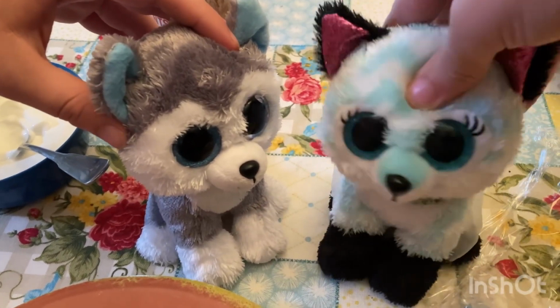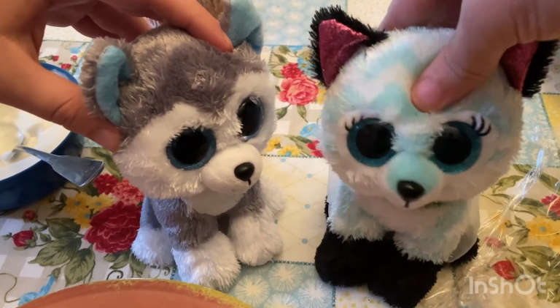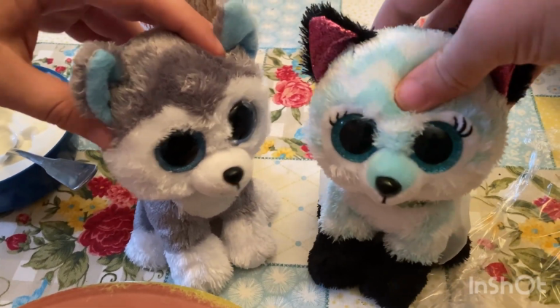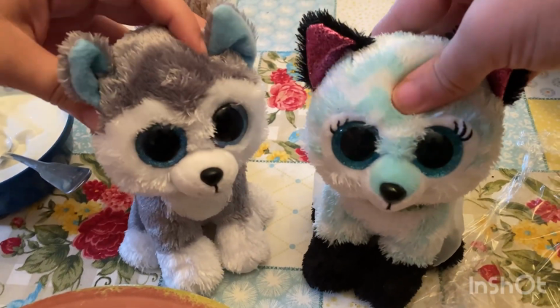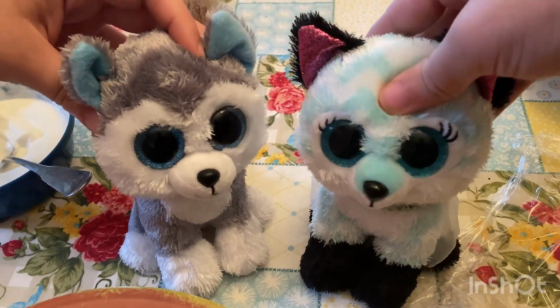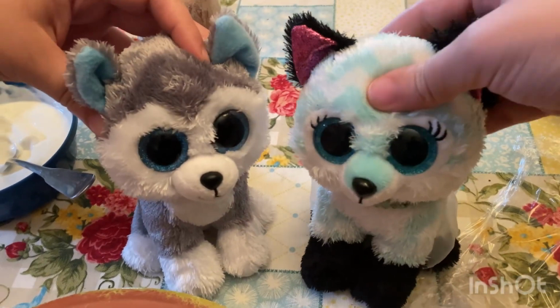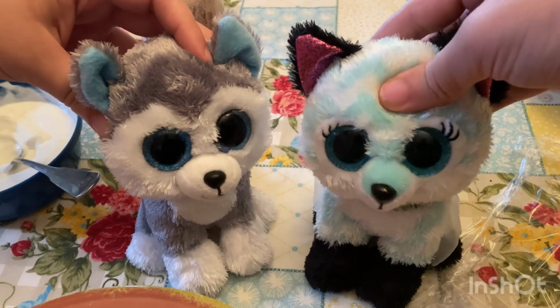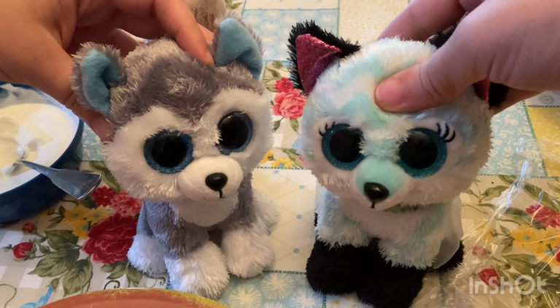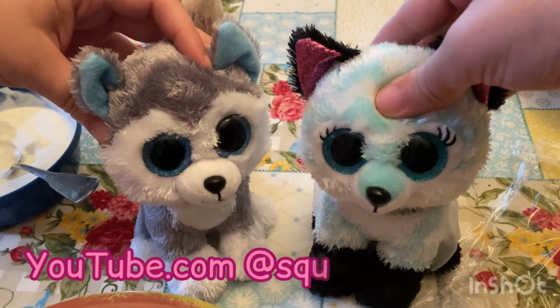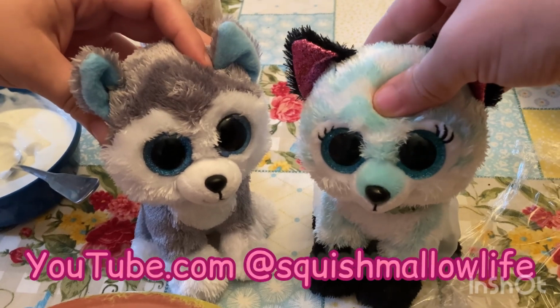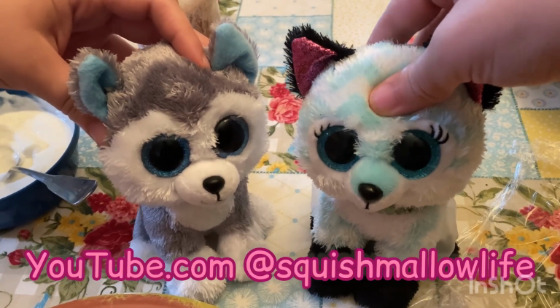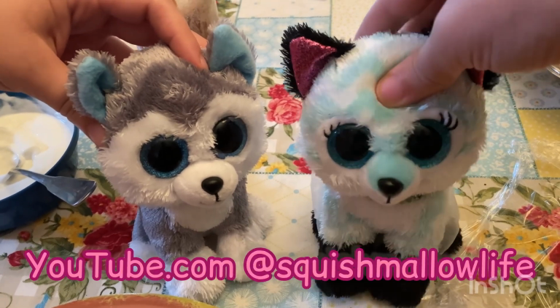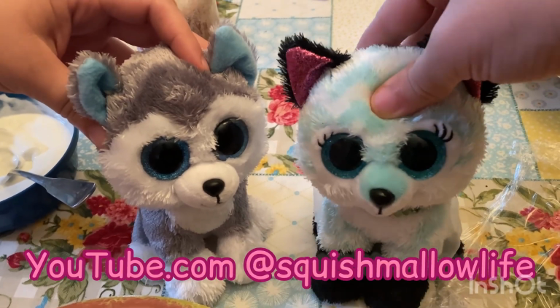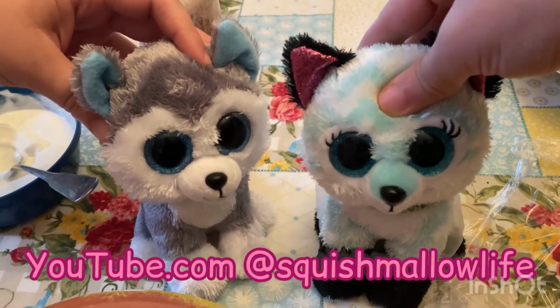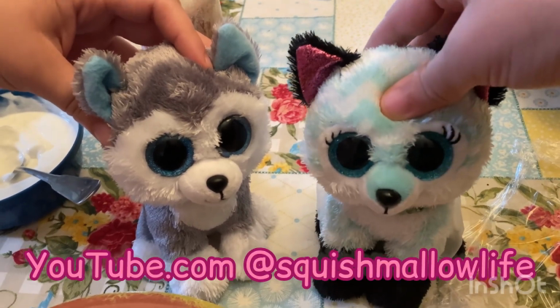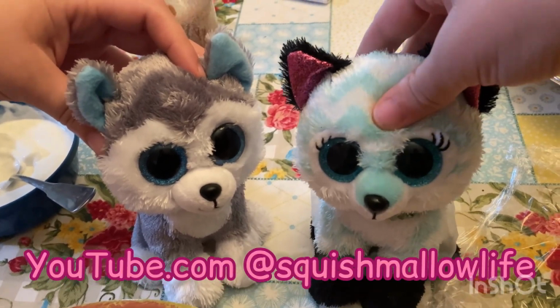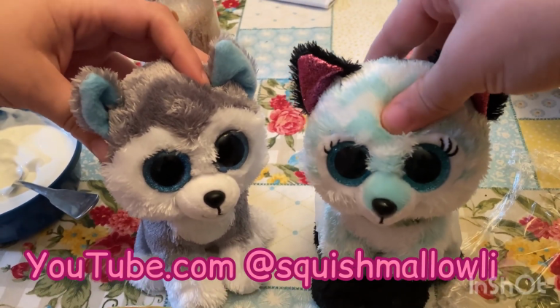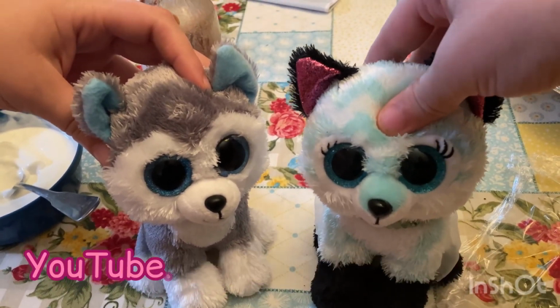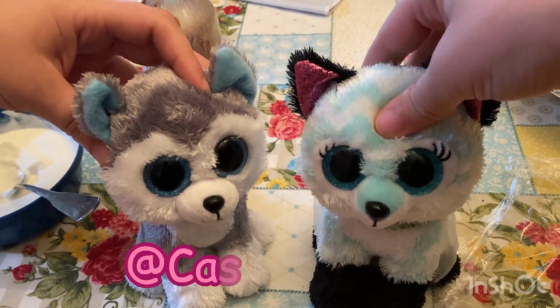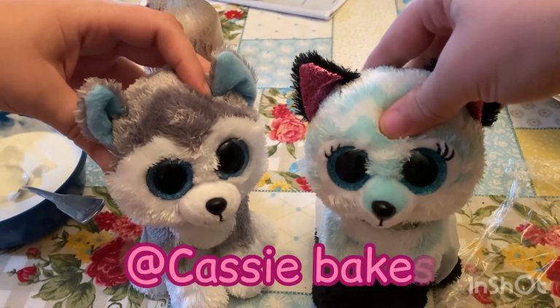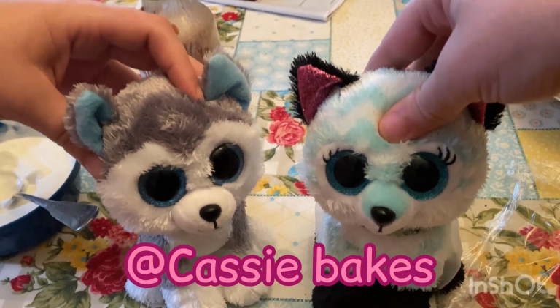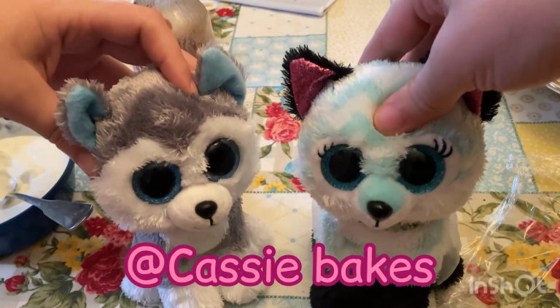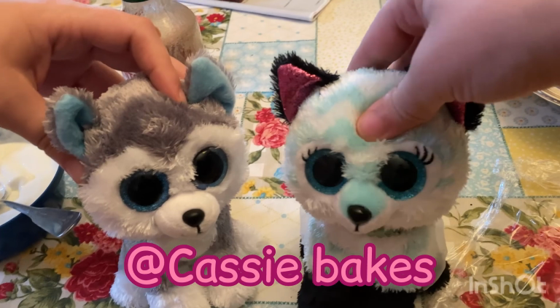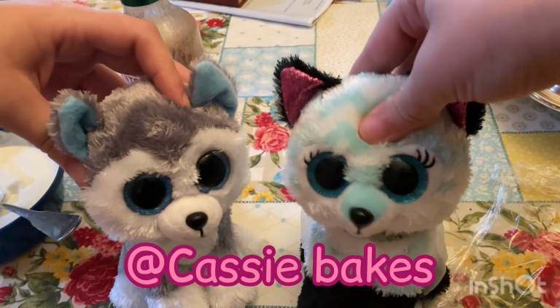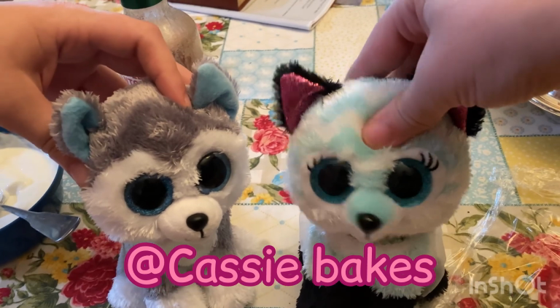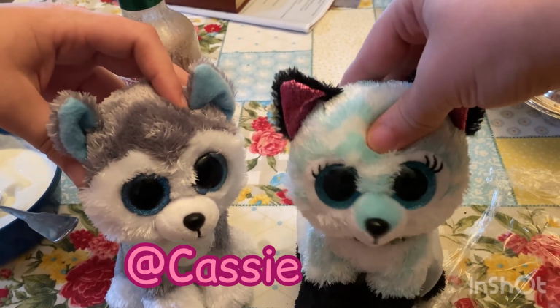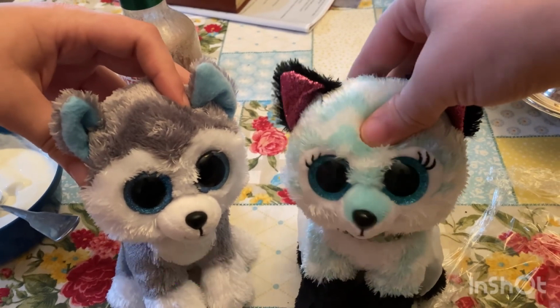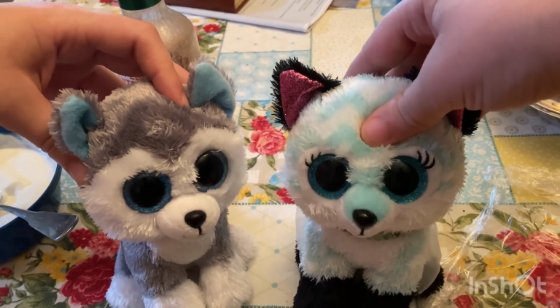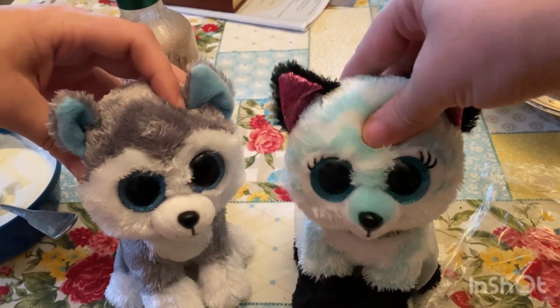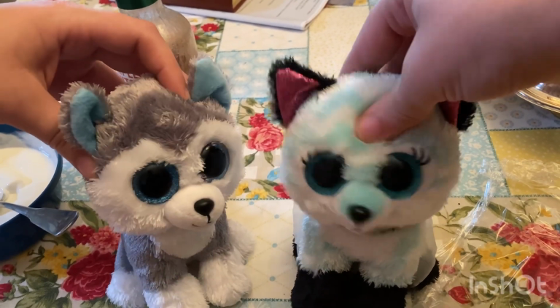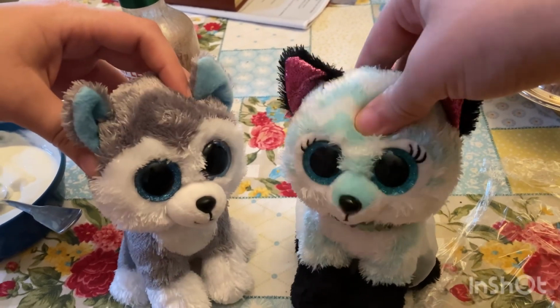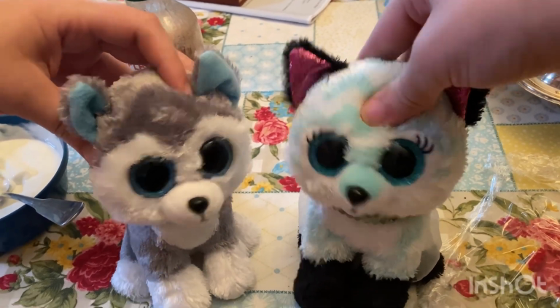And if you want to see more videos like this, visit our Squishmallow page at YouTube.com, and also at Cassie Bates. See you guys in the next one. Bye!